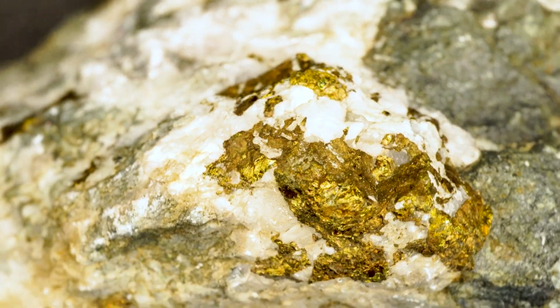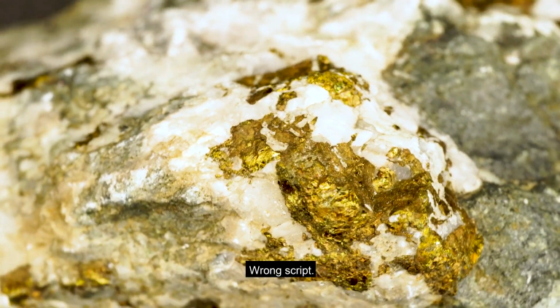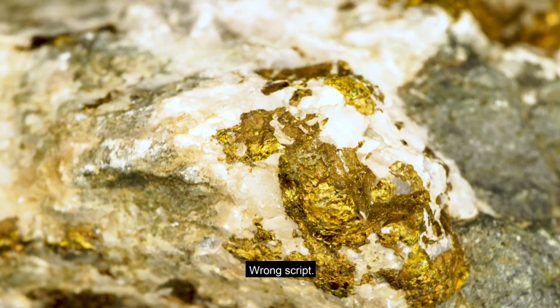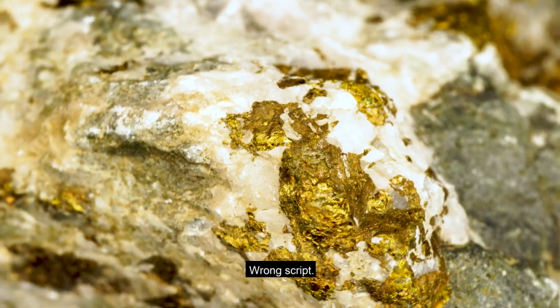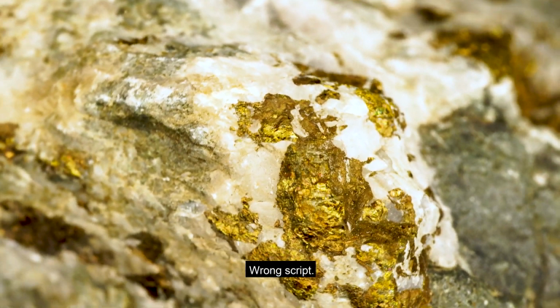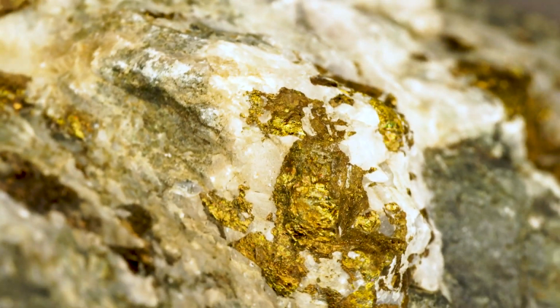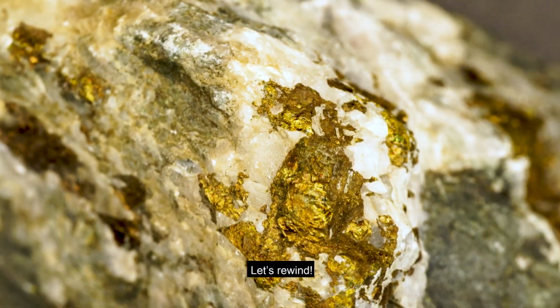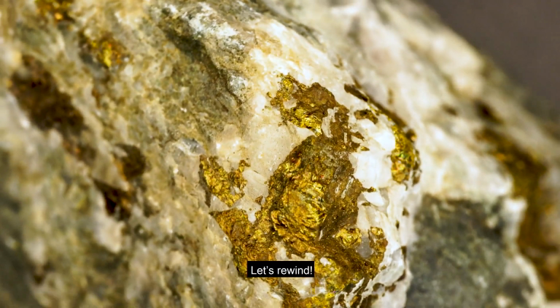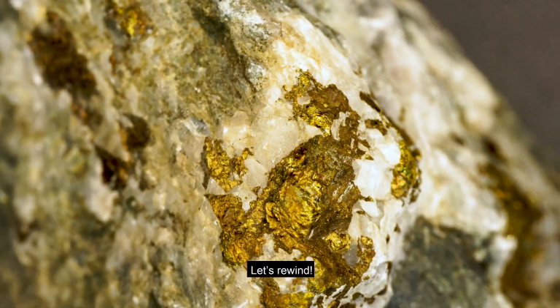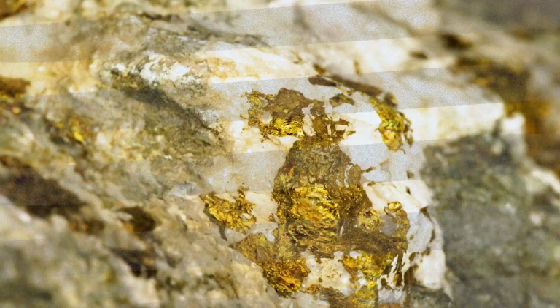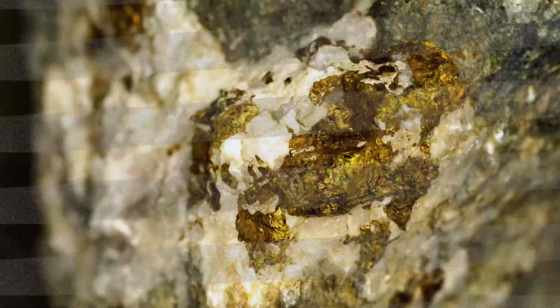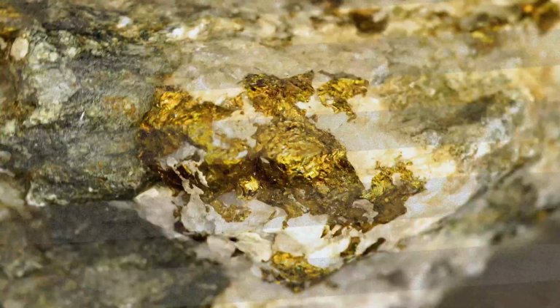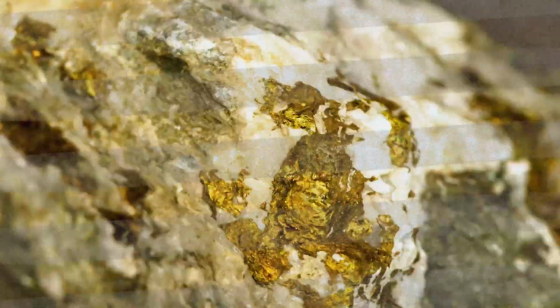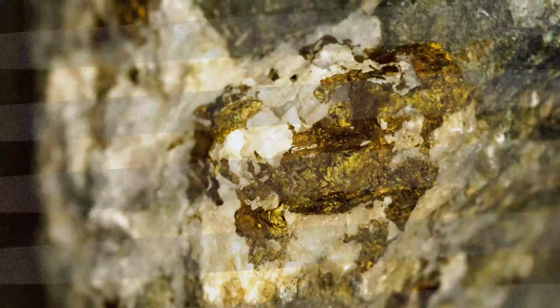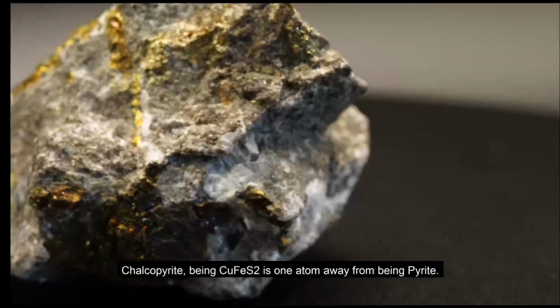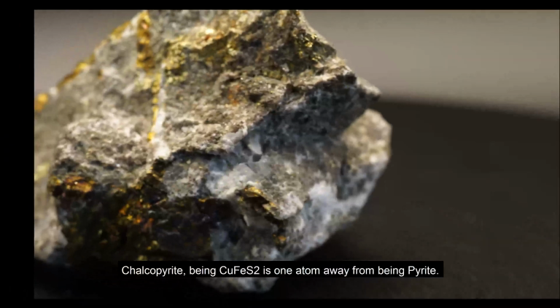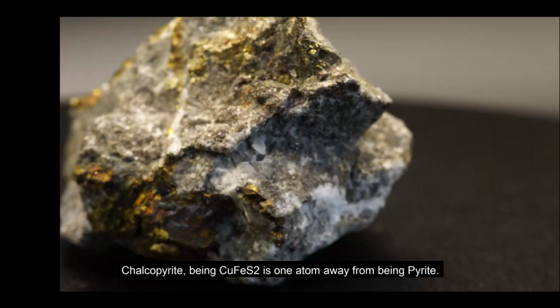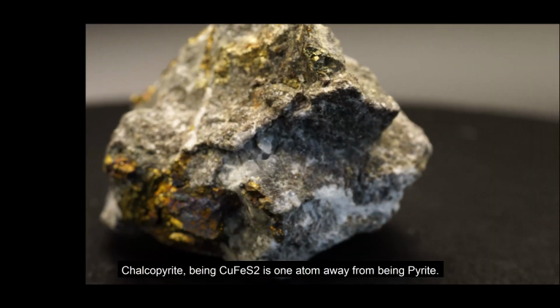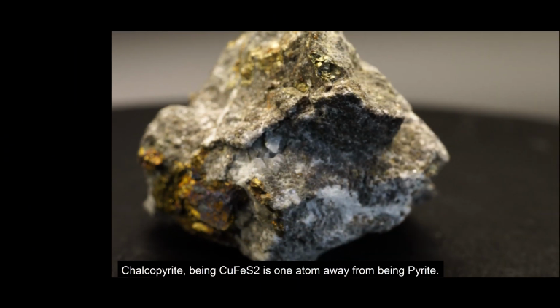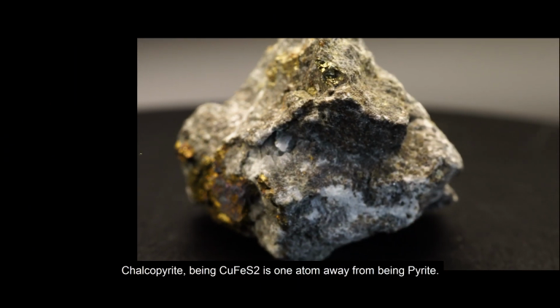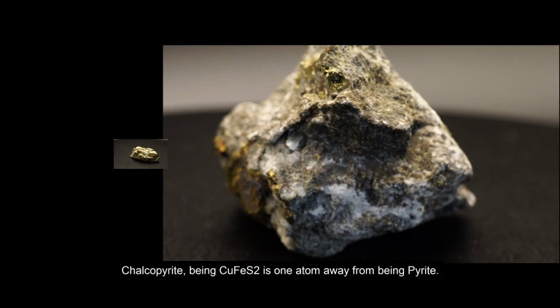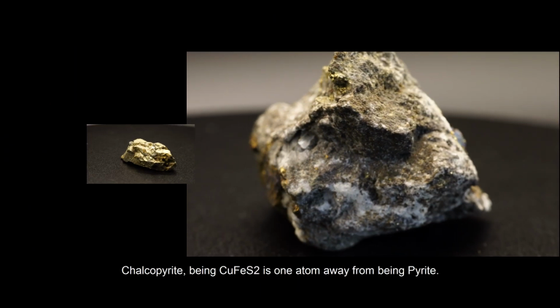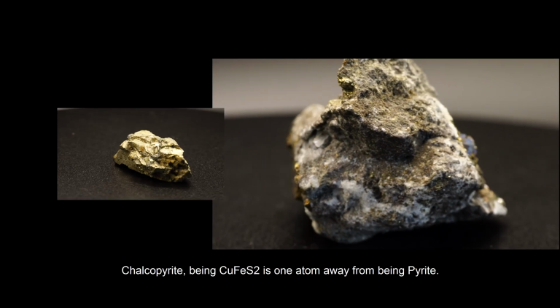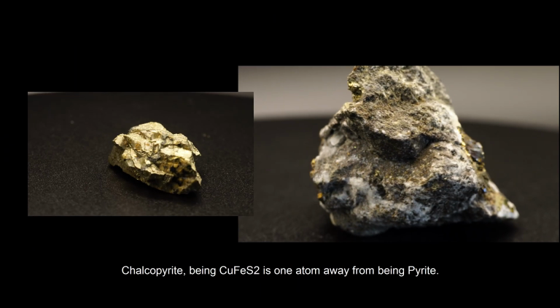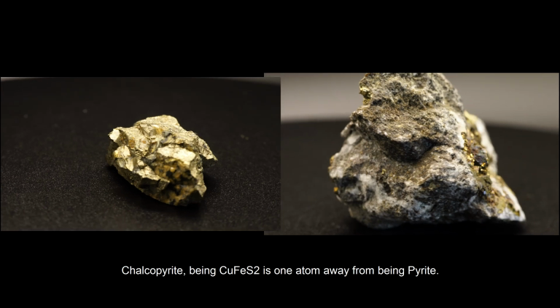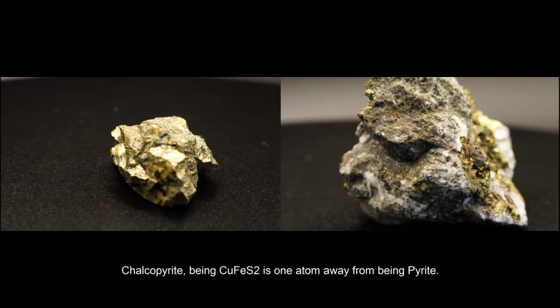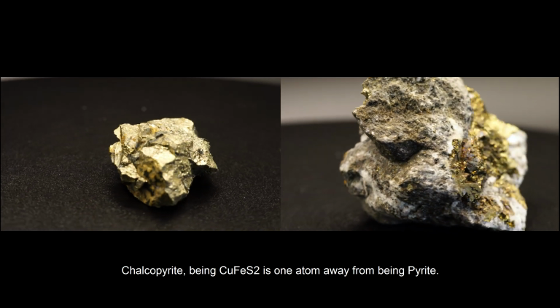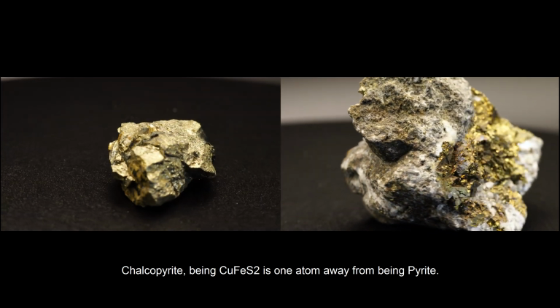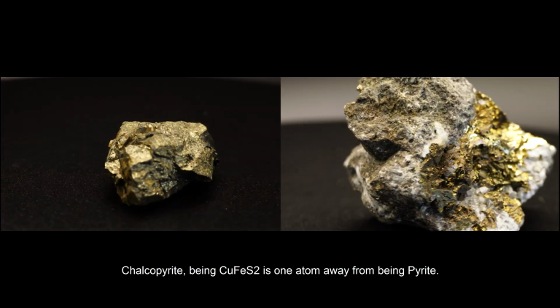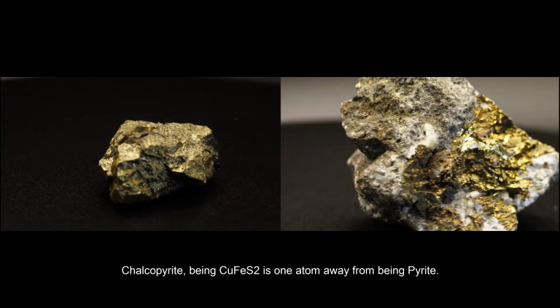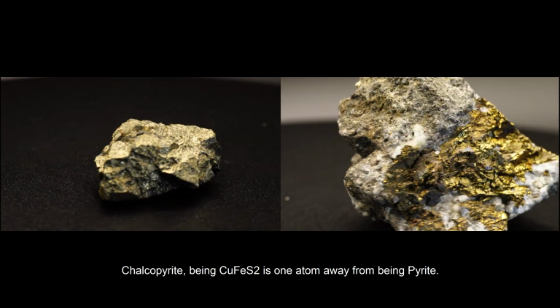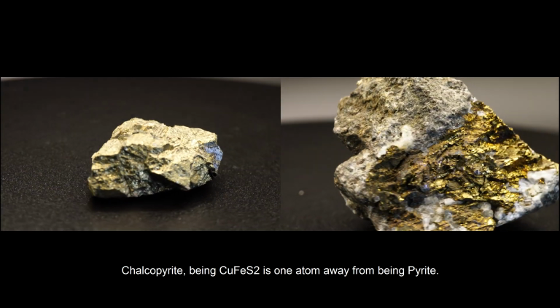Wrong script. Let's rewind. Chalcopyrite, being CuFeS2, is one atom away from being pyrite.